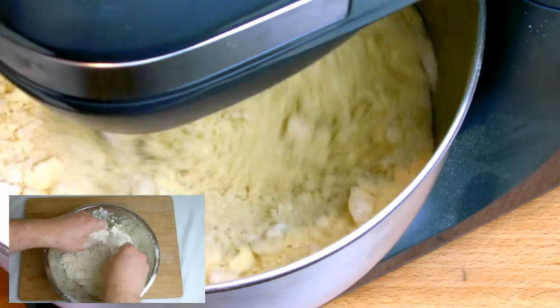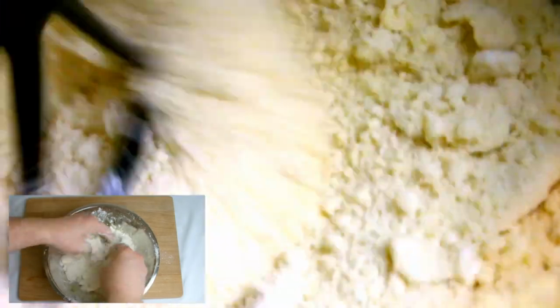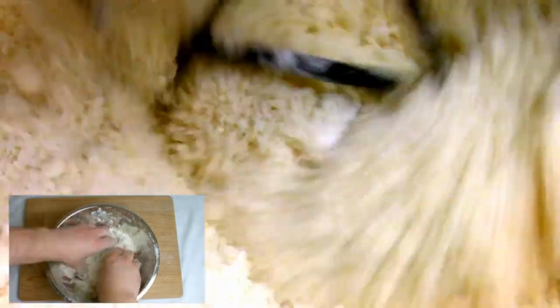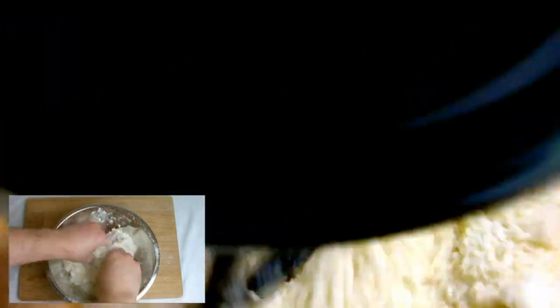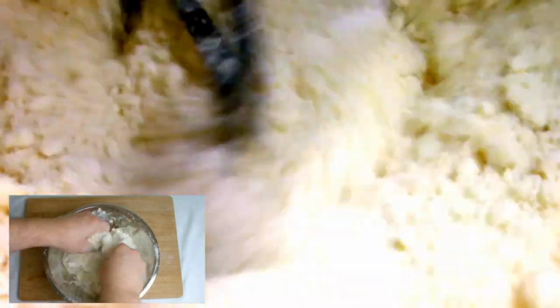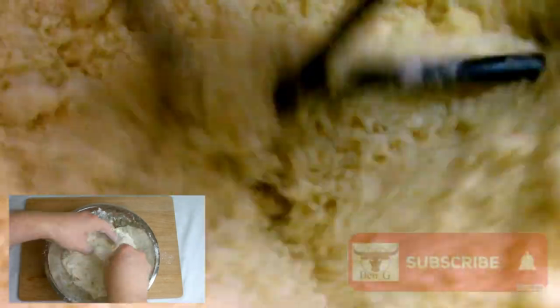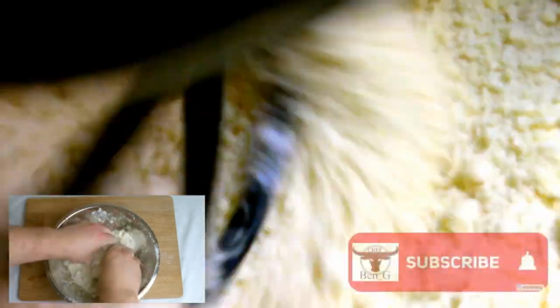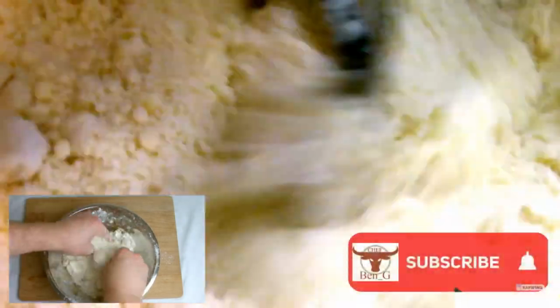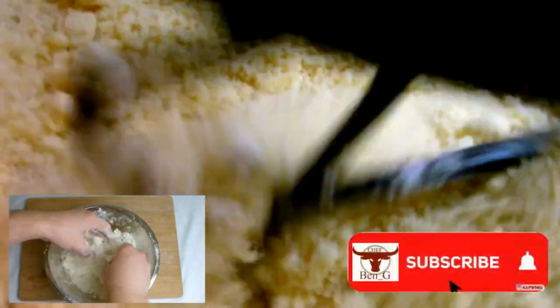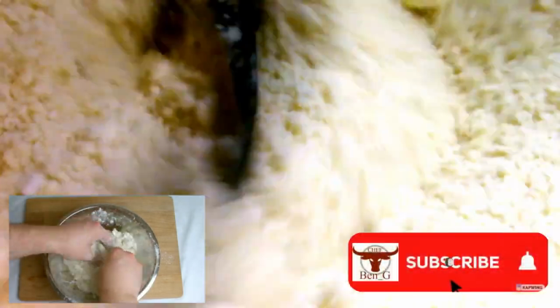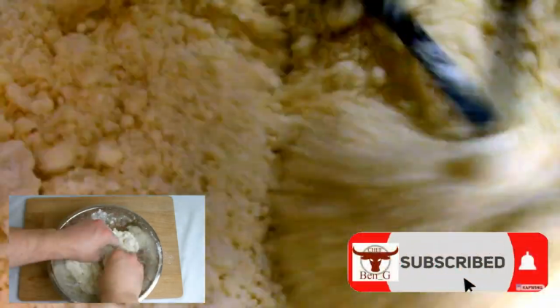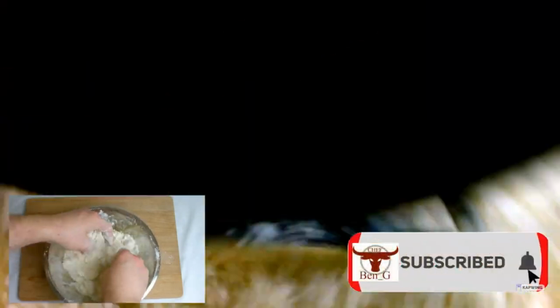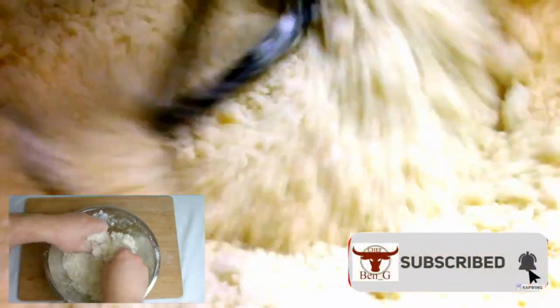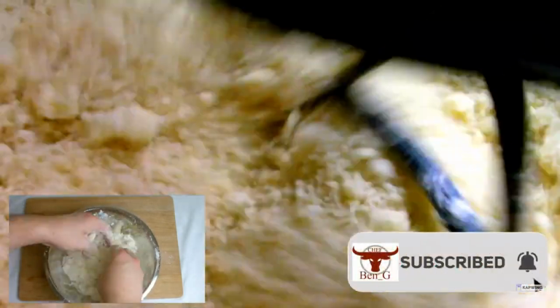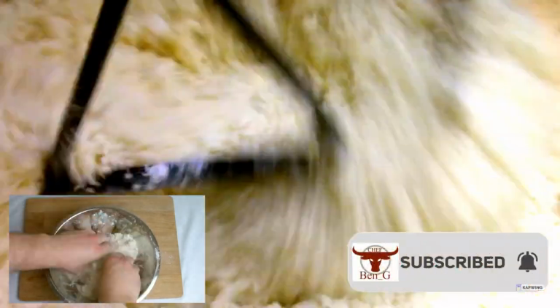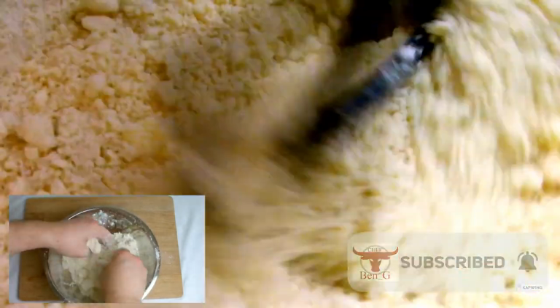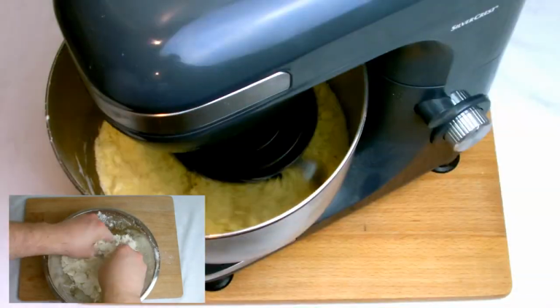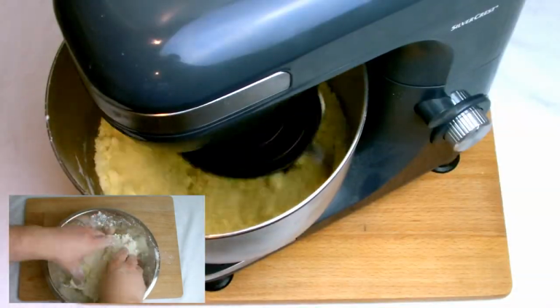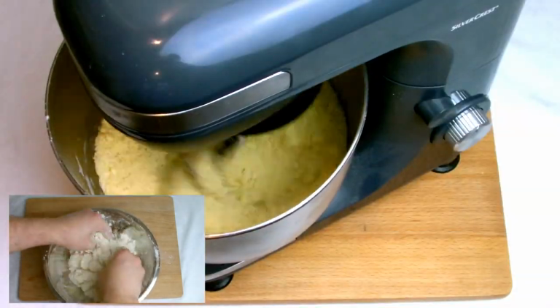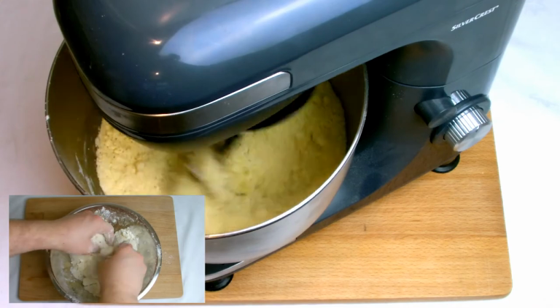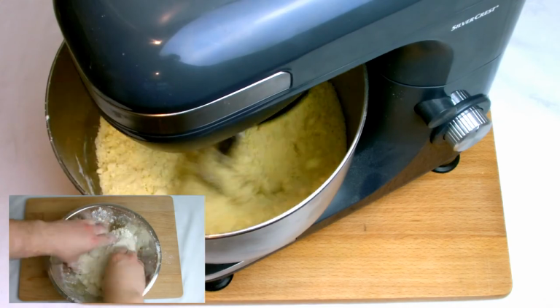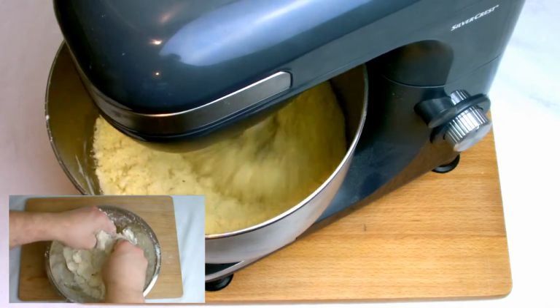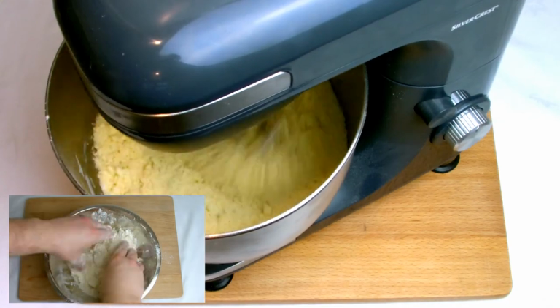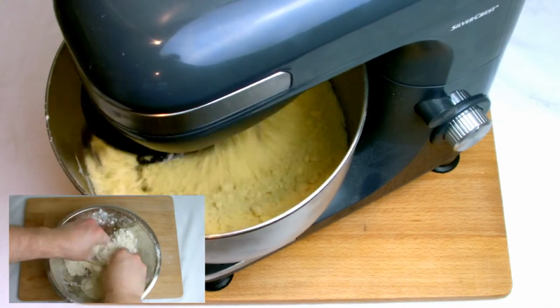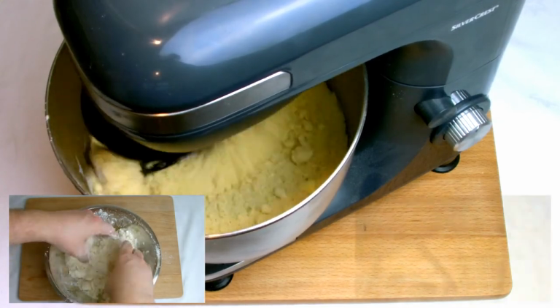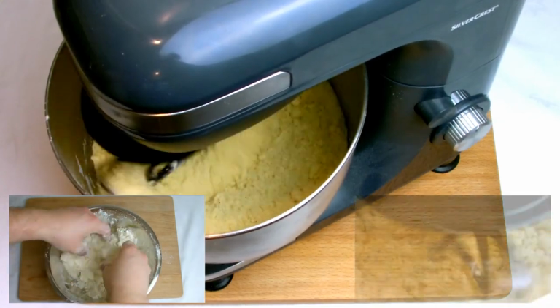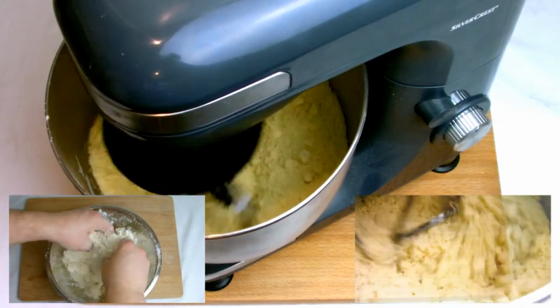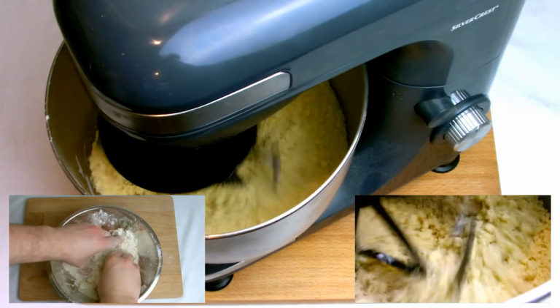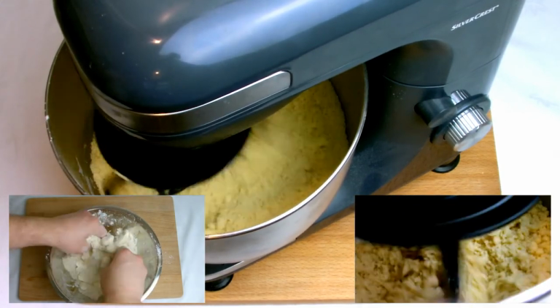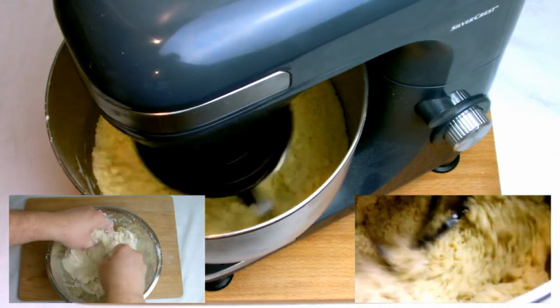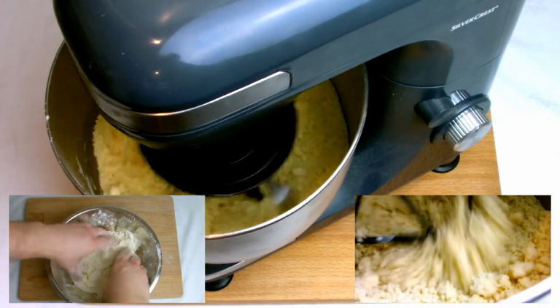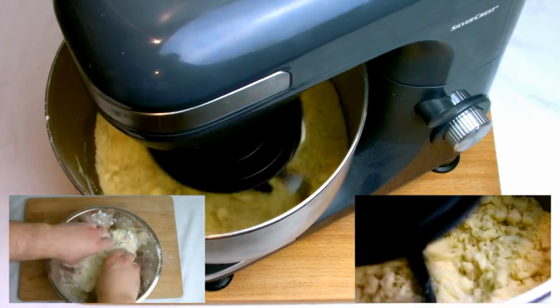The mixer you see on the screen is a budget mixer purchased from the supermarket, which I have also reviewed on the channel. If you would like to see the video on that, check out the other videos available on the channel.